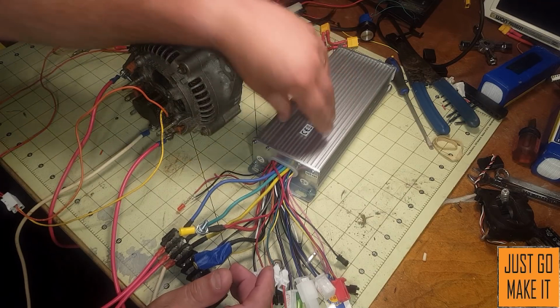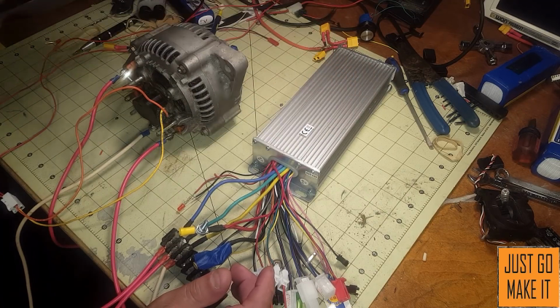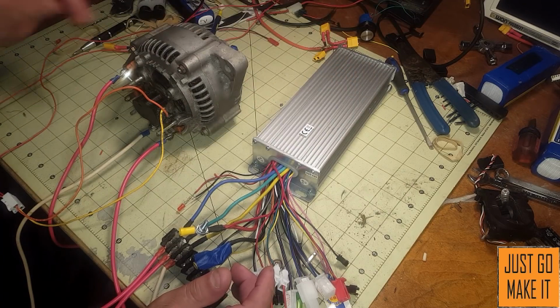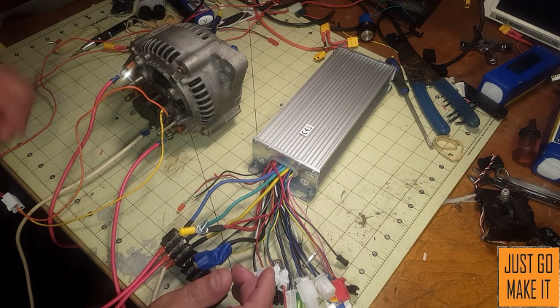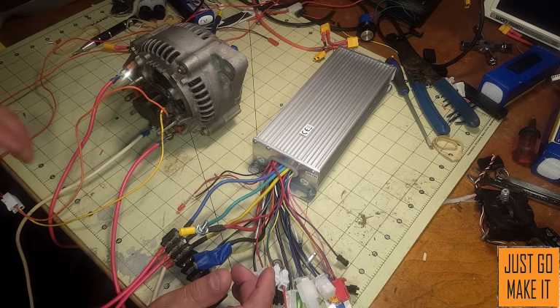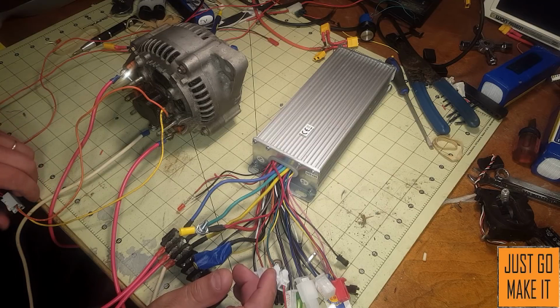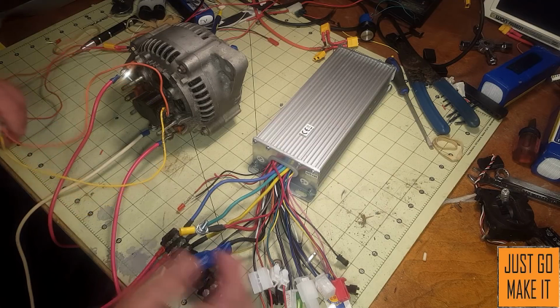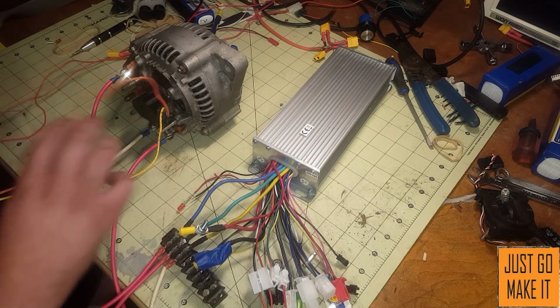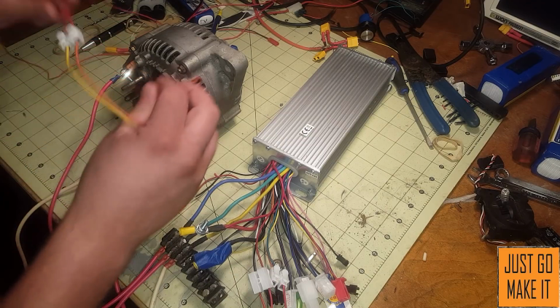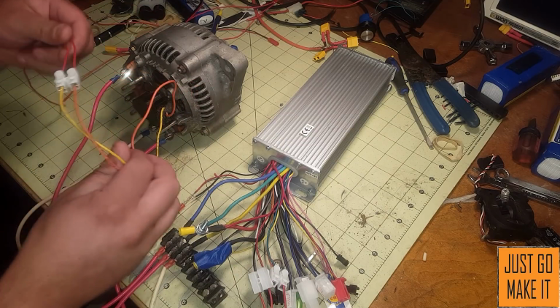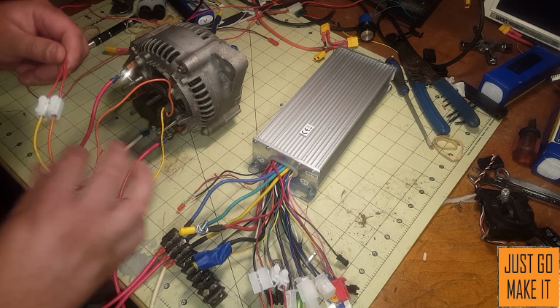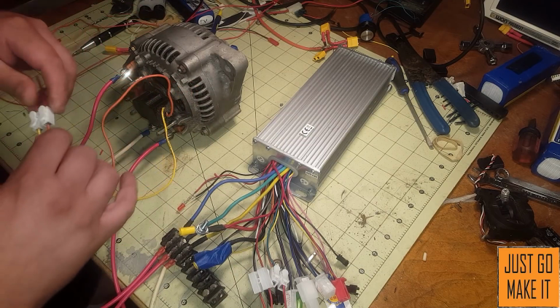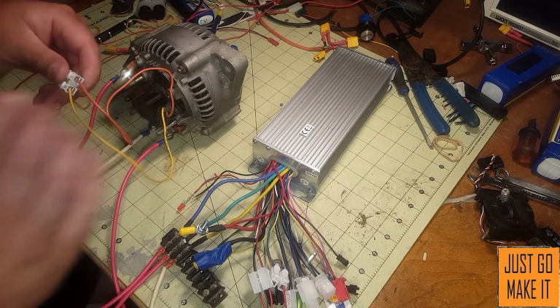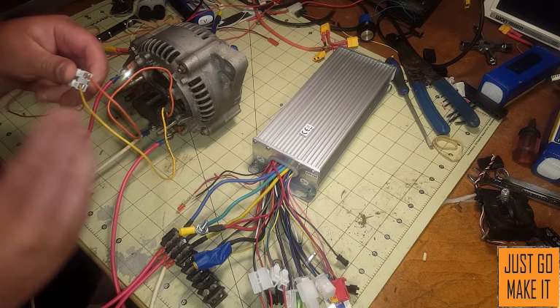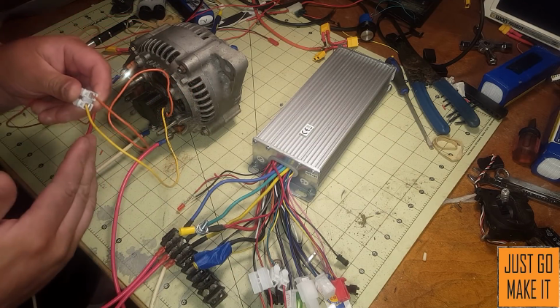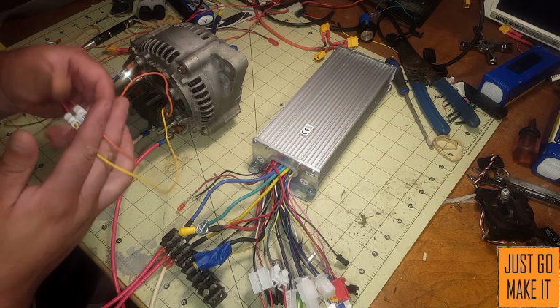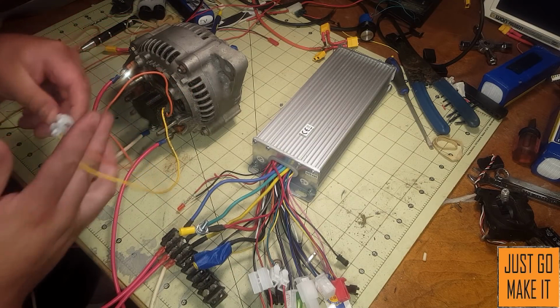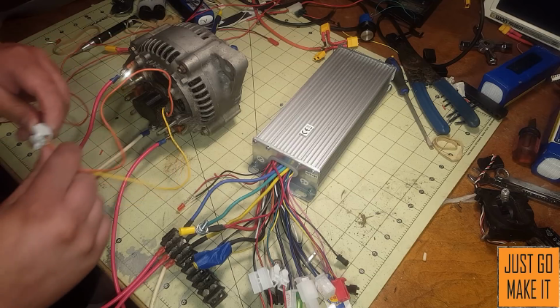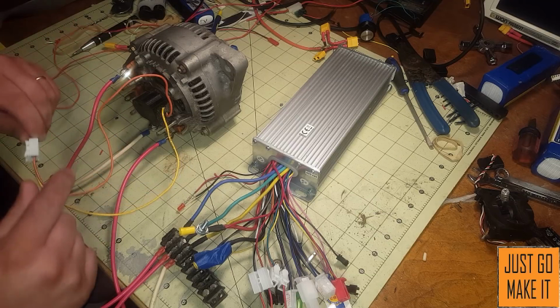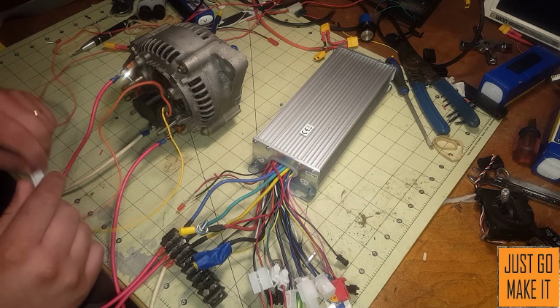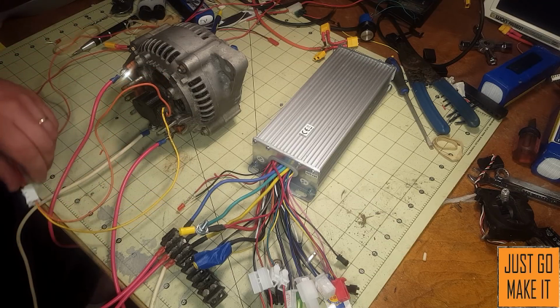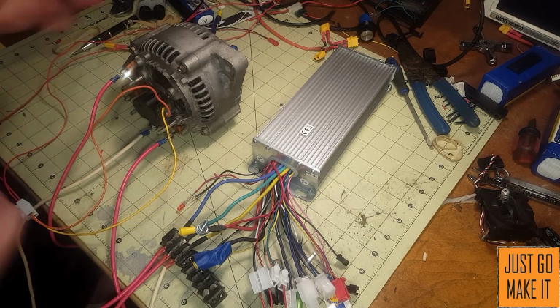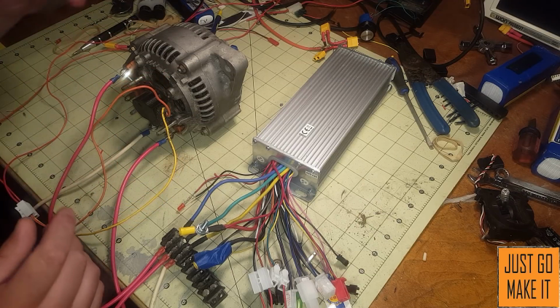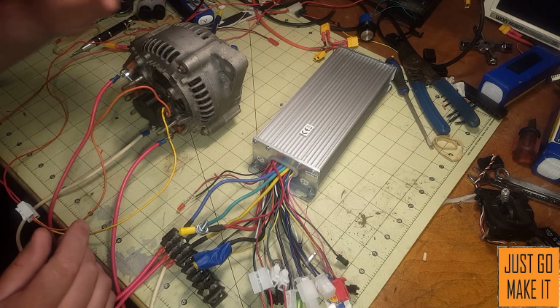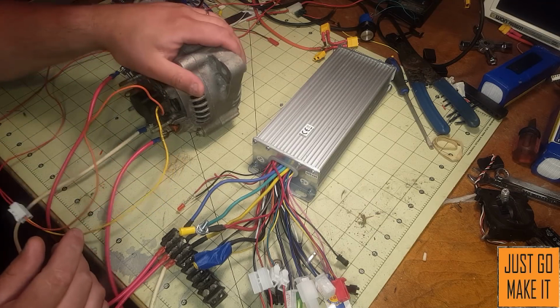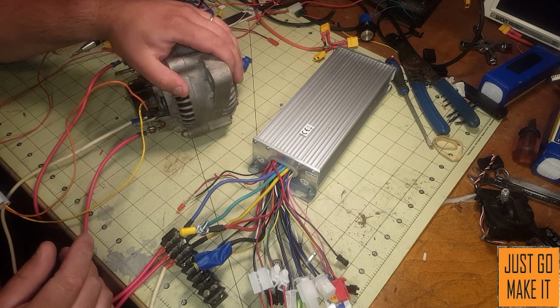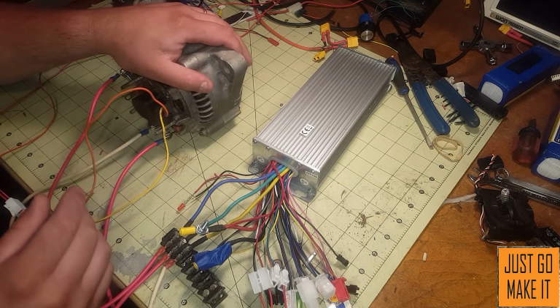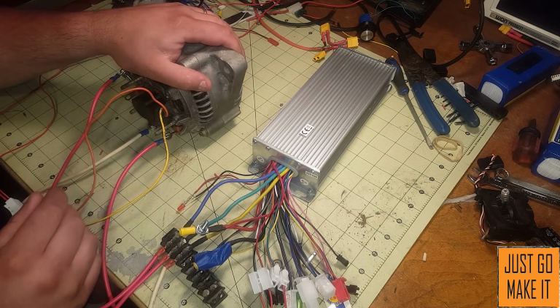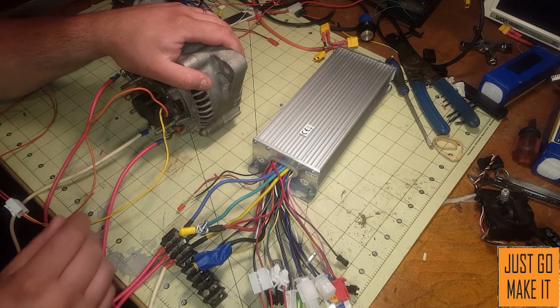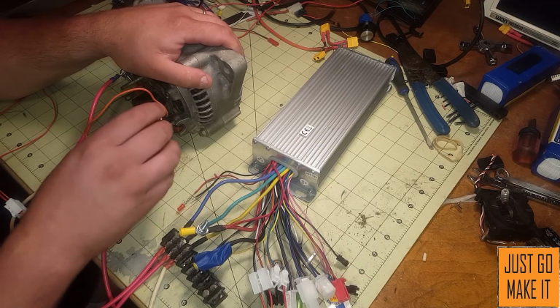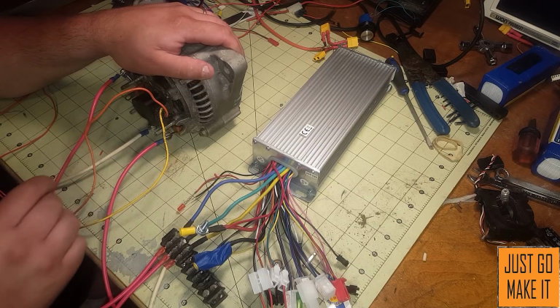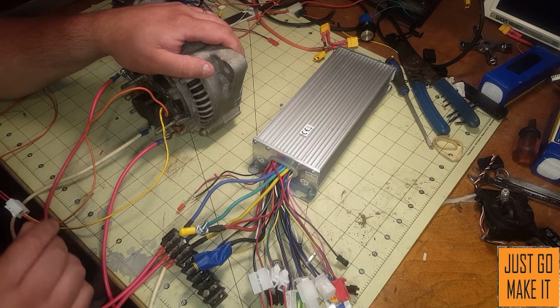The other thing I've done is the field coil. With the alternator you have to have a 12-volt source into it, and right now just for demonstration purposes I have it hooked up to my 12-volt power supply.